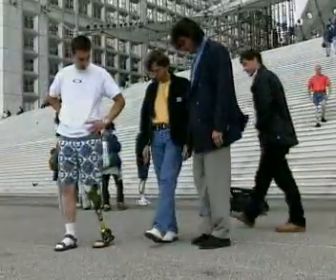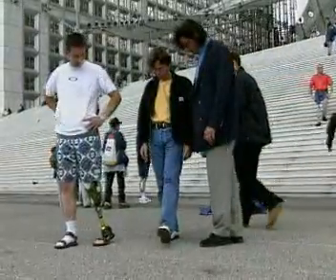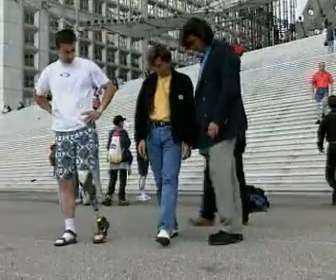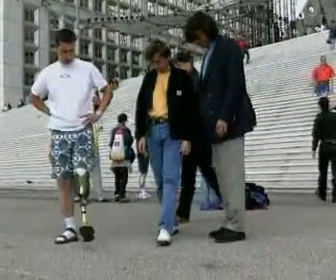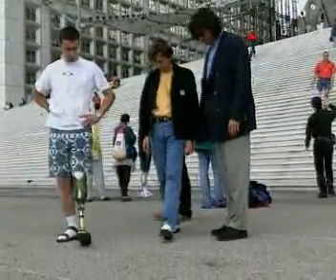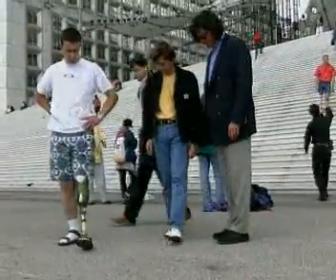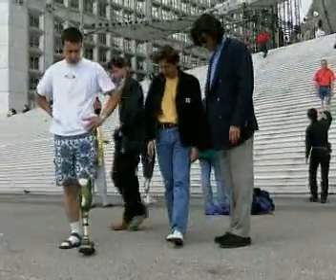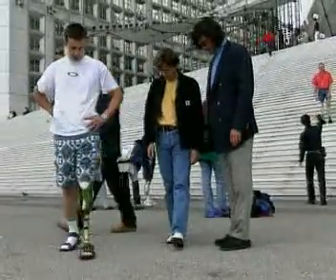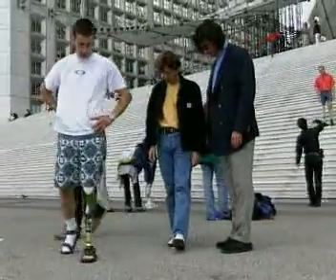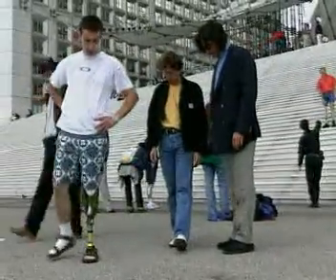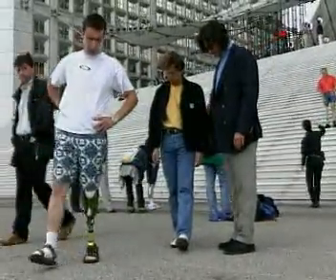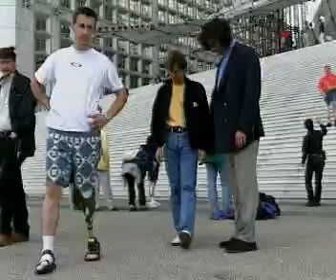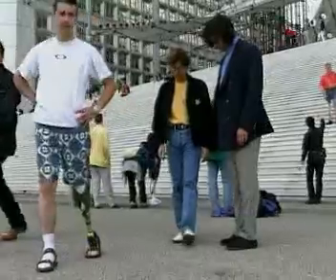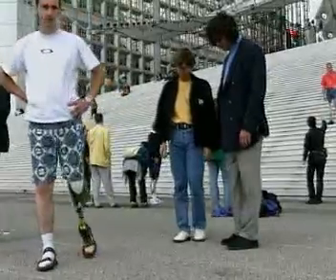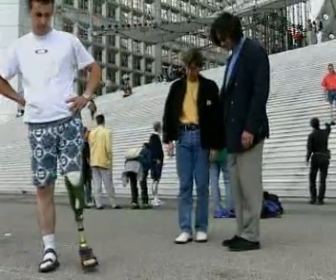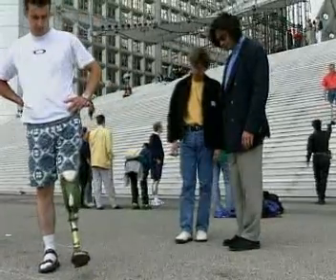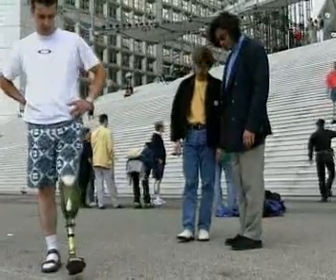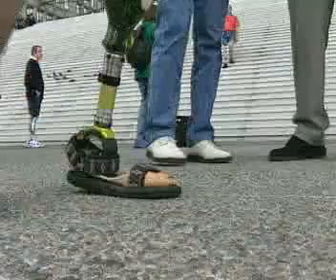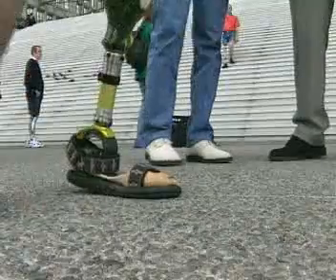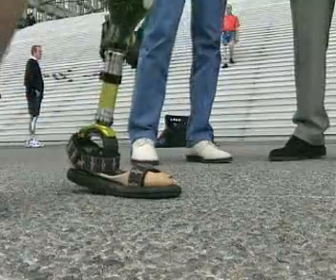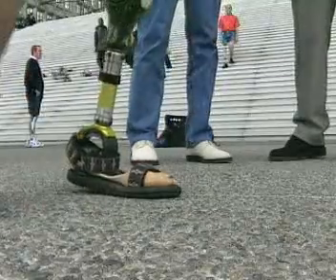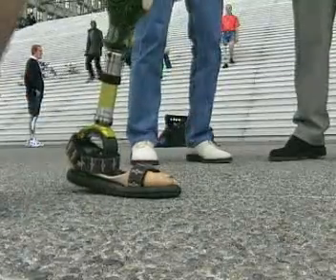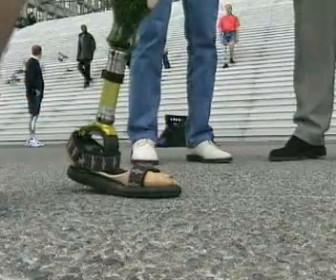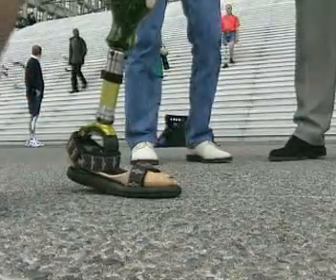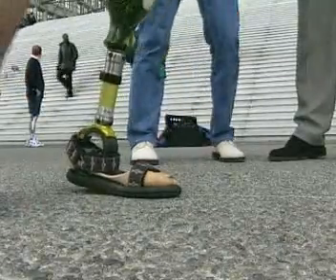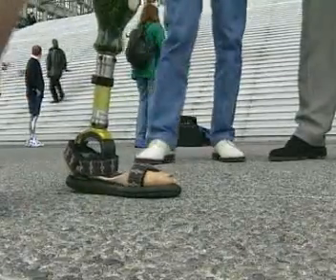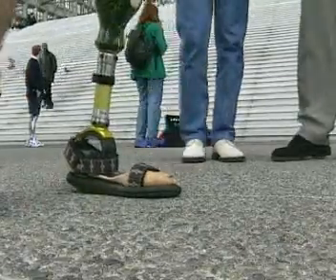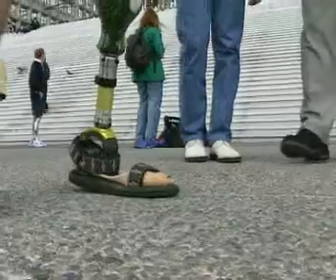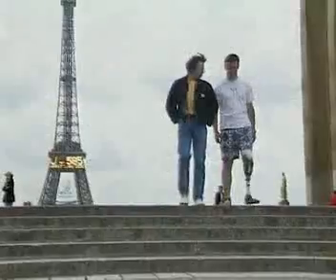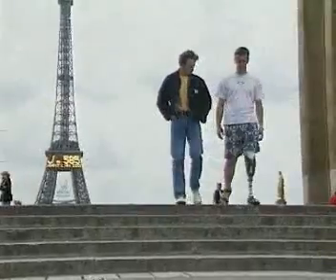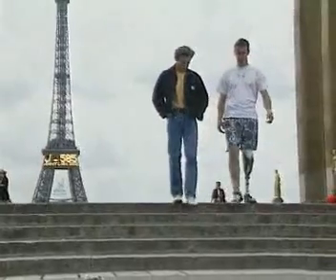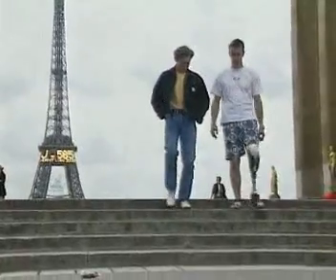This concept by French prosthetist Pierre Chablot has resulted in an energy efficient, comfortable prosthetic foot which has been clinically tested in the inventor's home country.